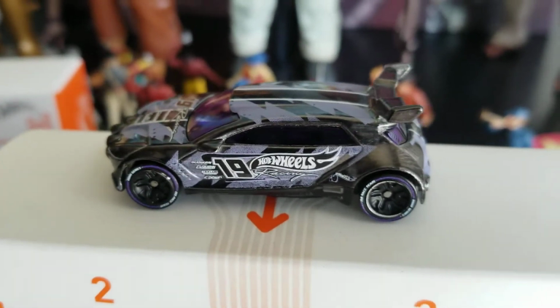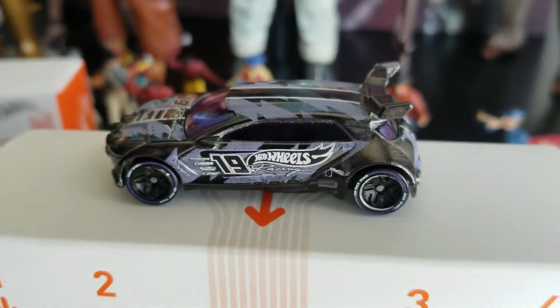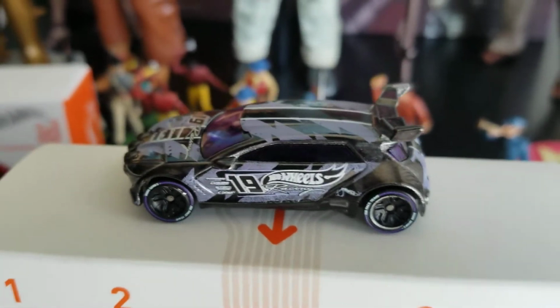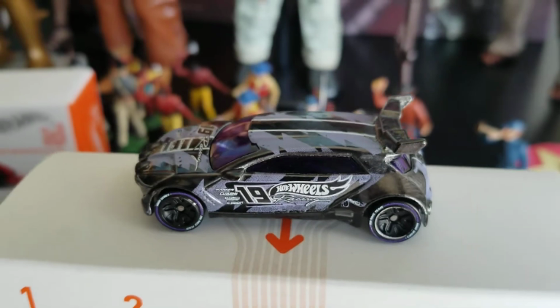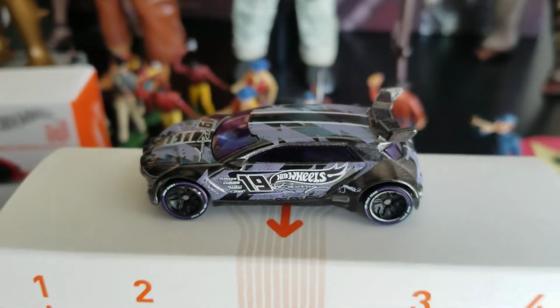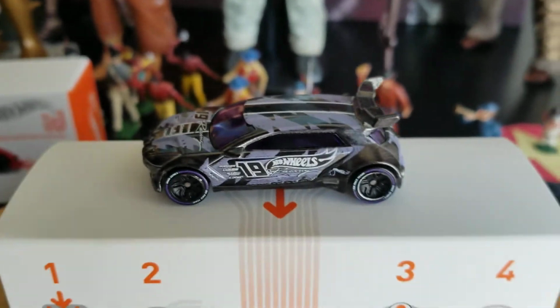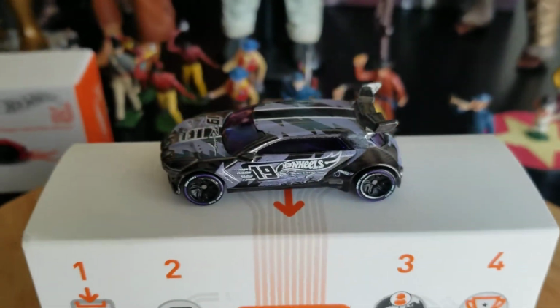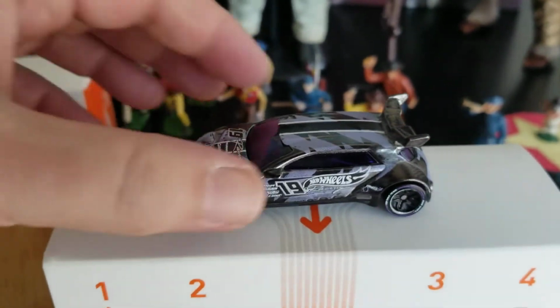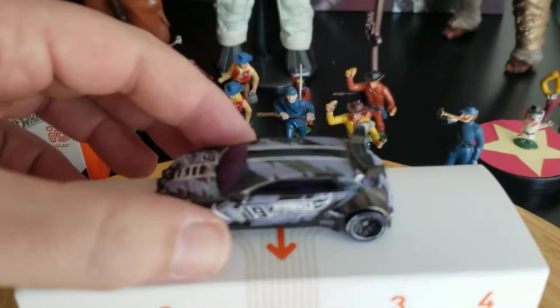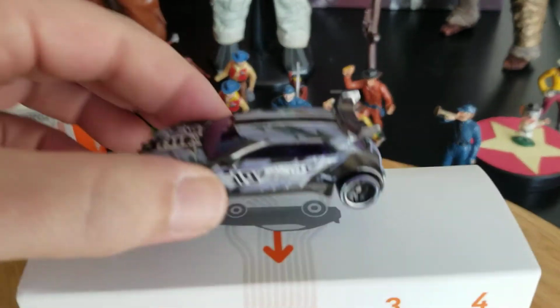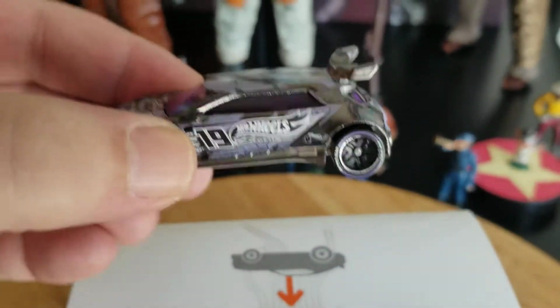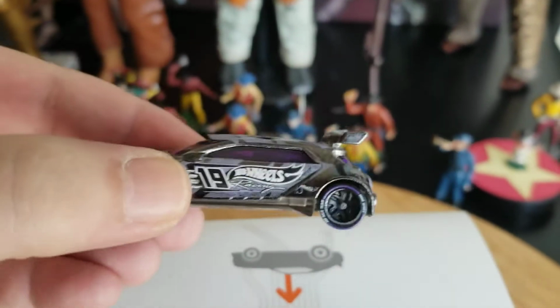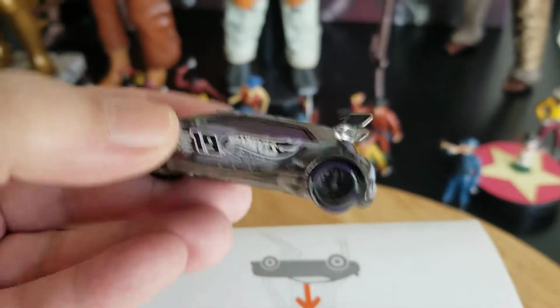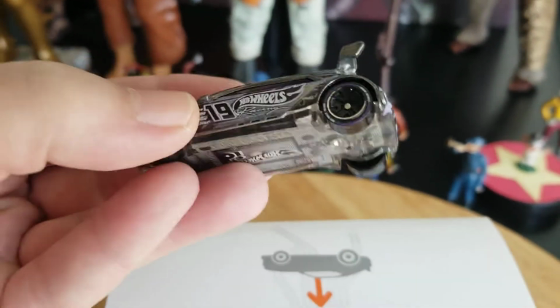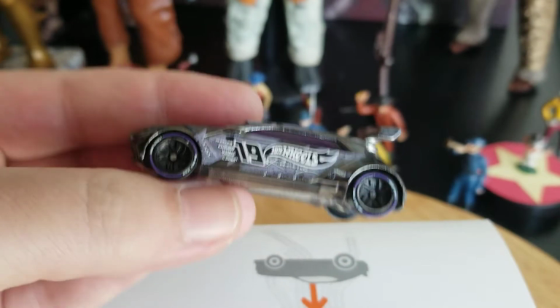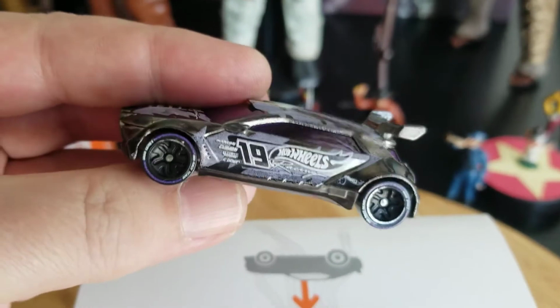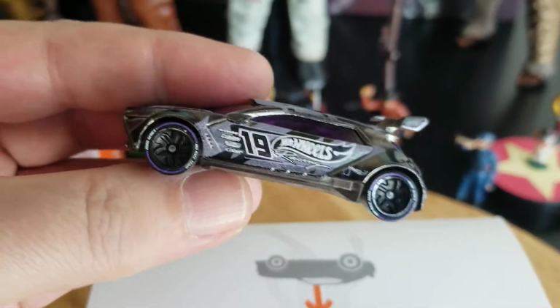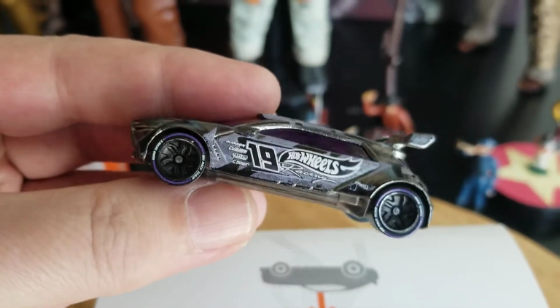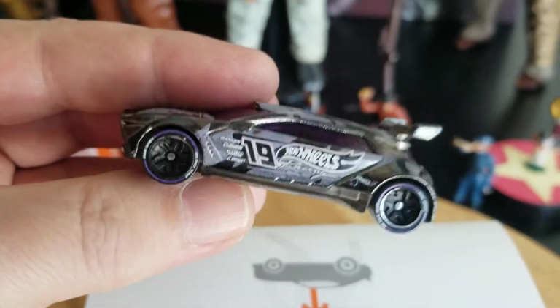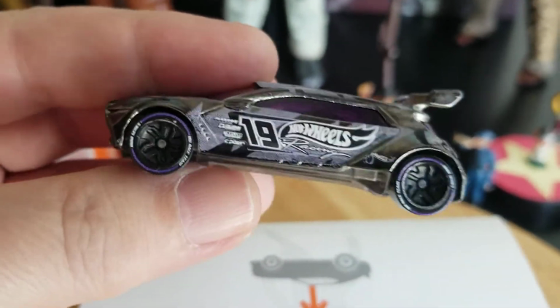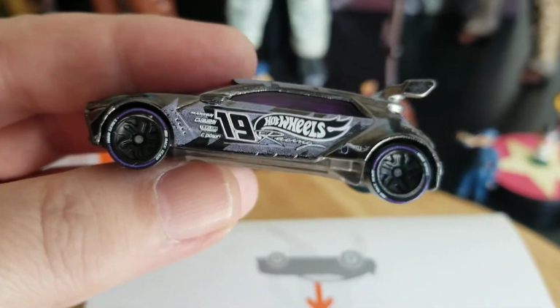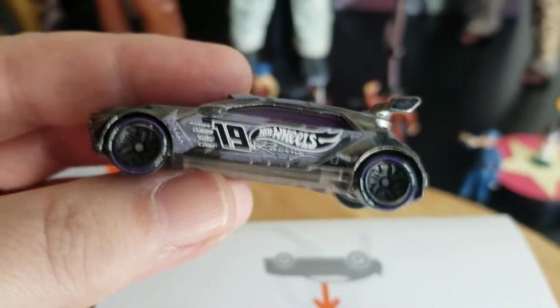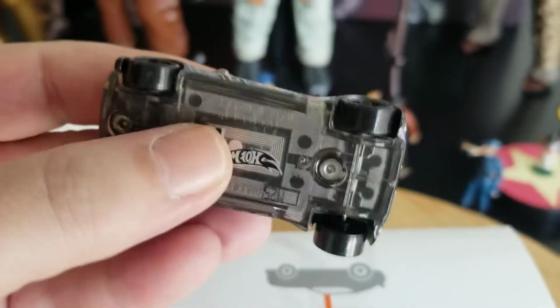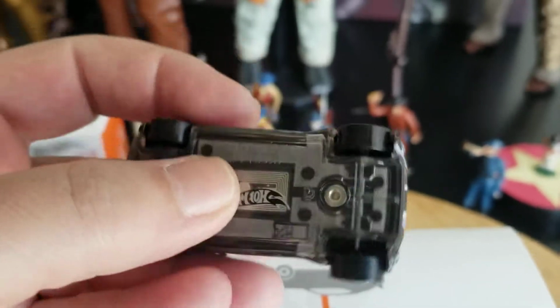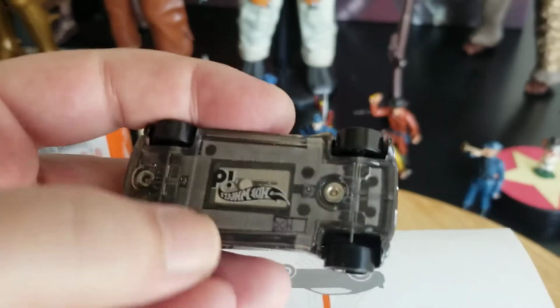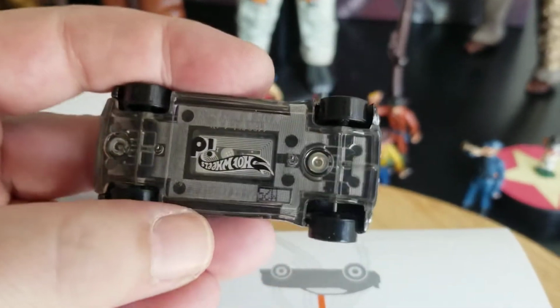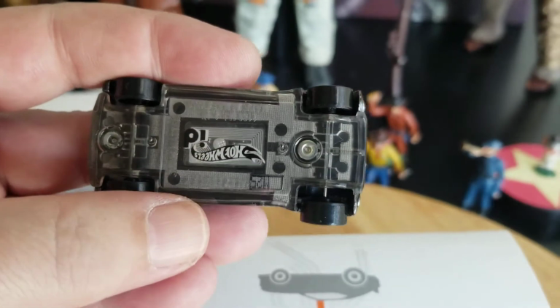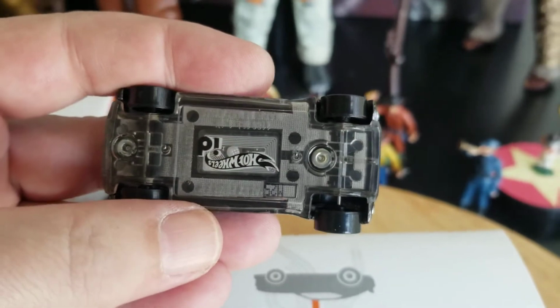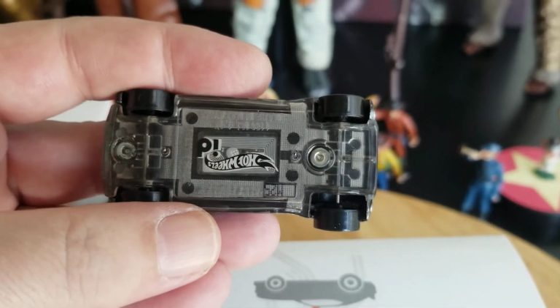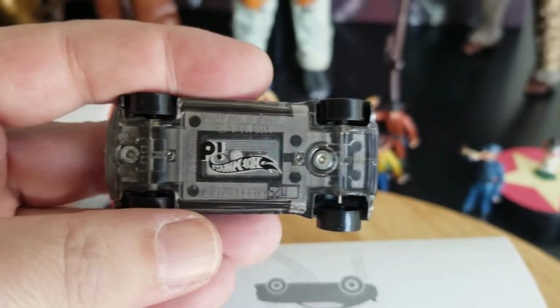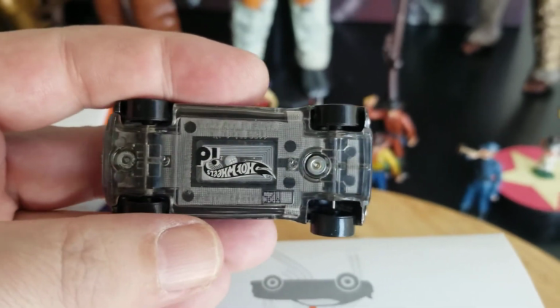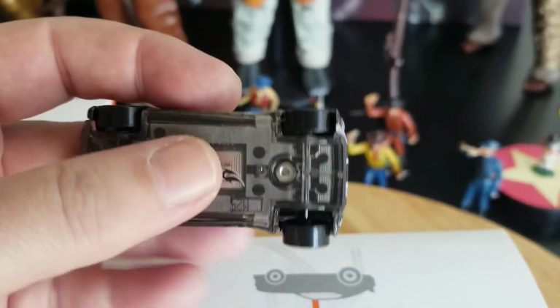They have really nice packaging — this is a premium Hot Wheels car with the government tracking device installed in the base.